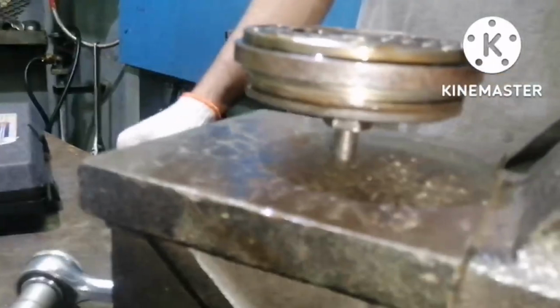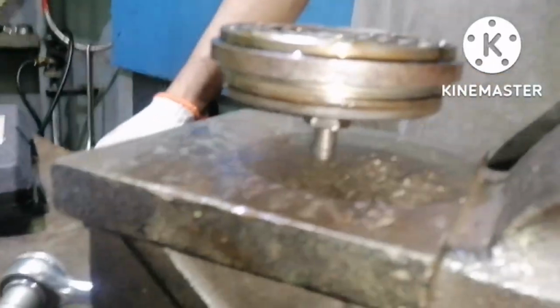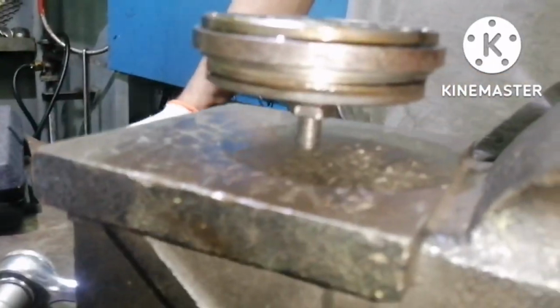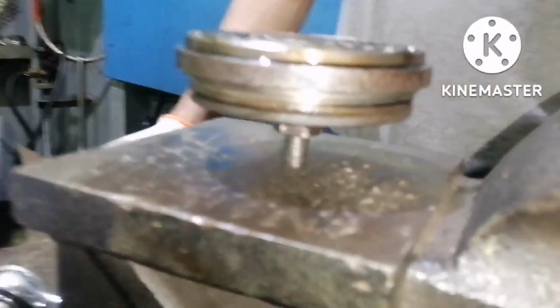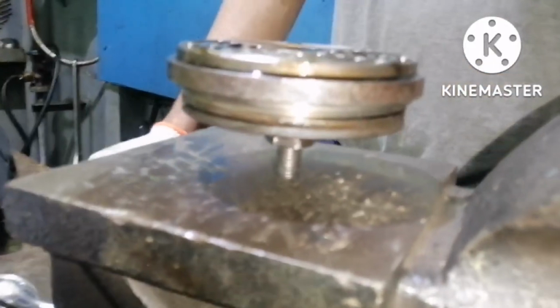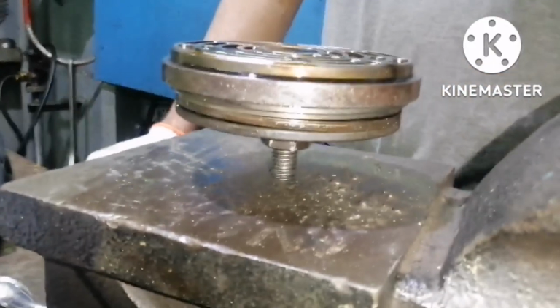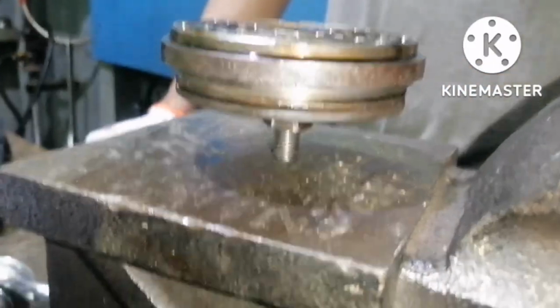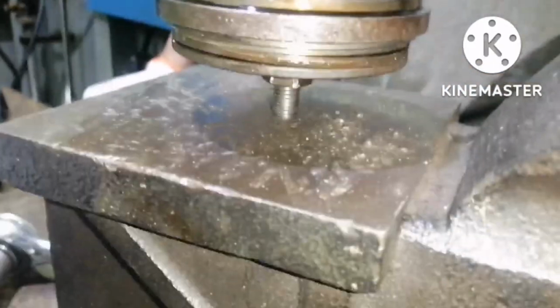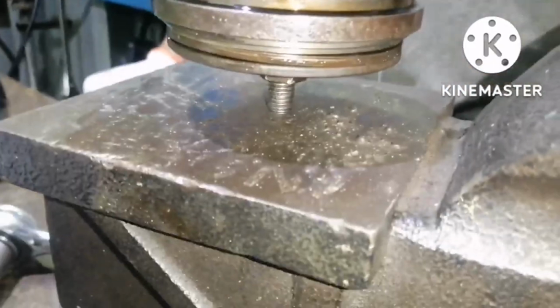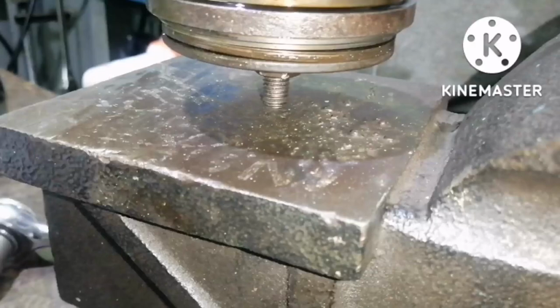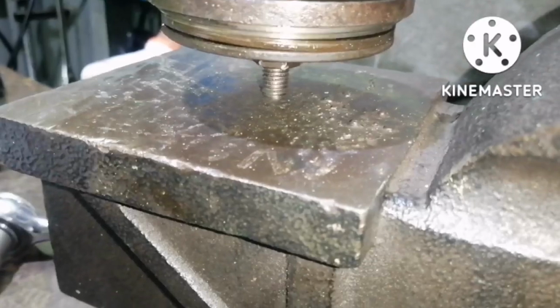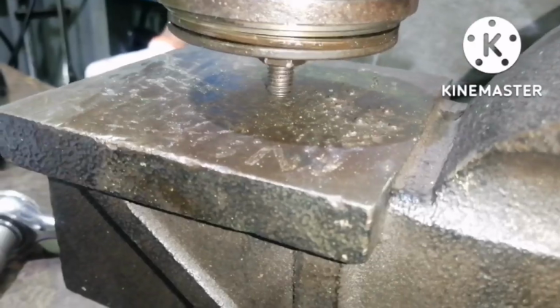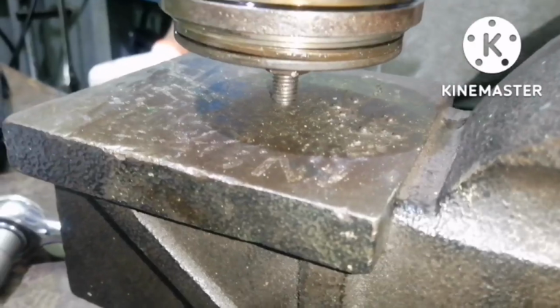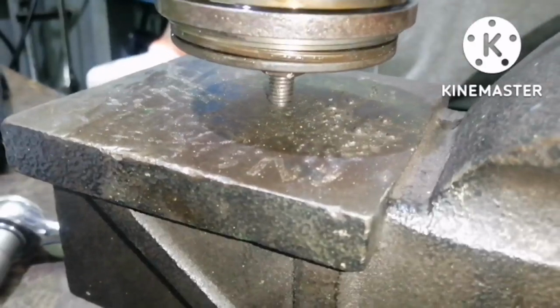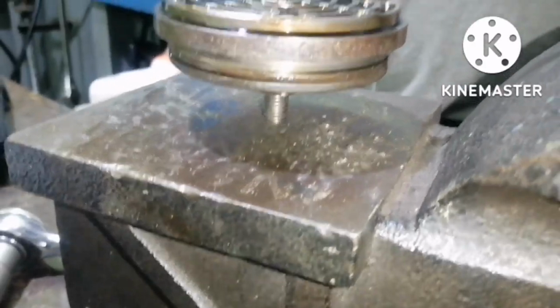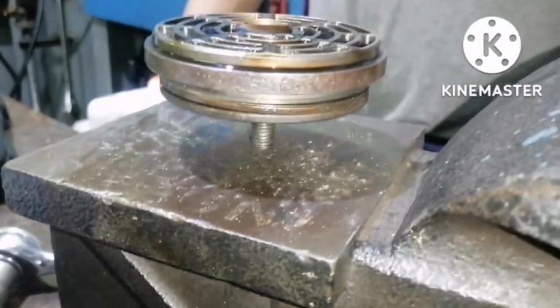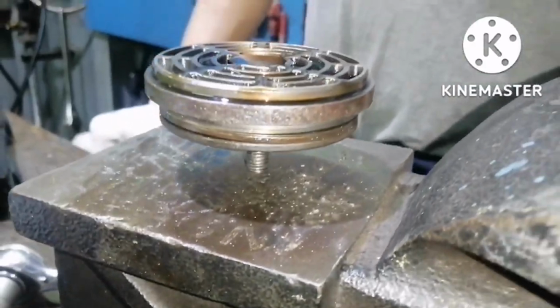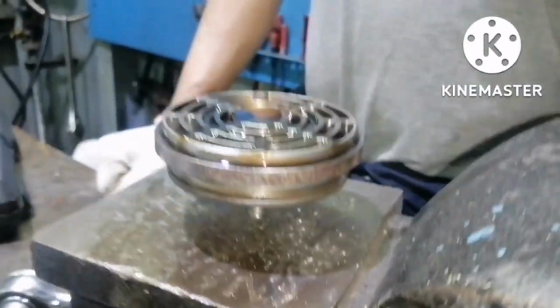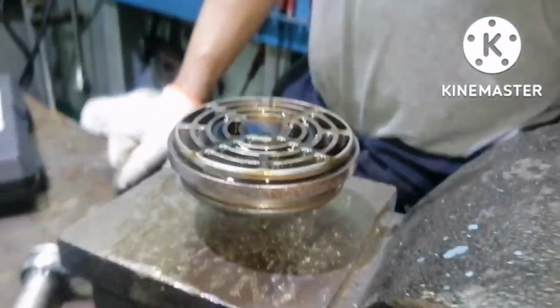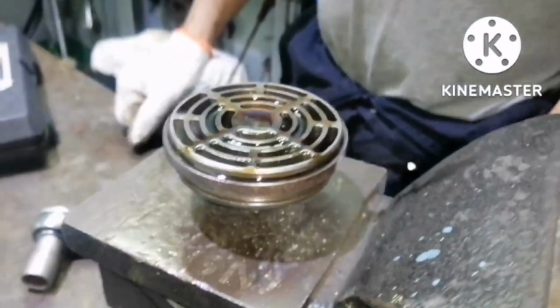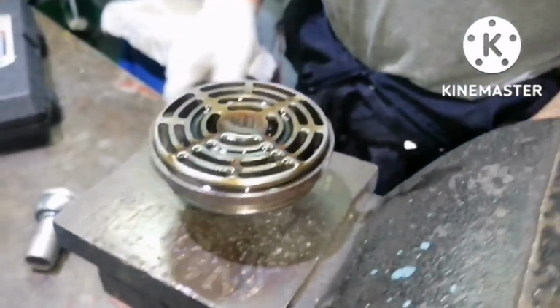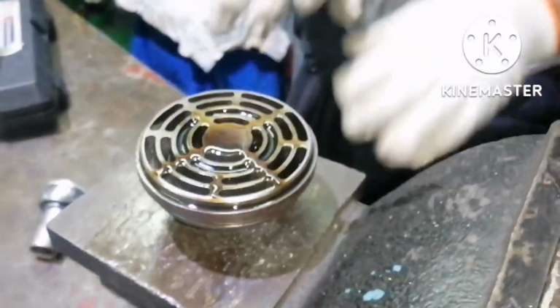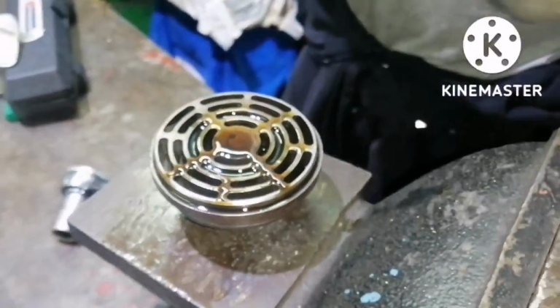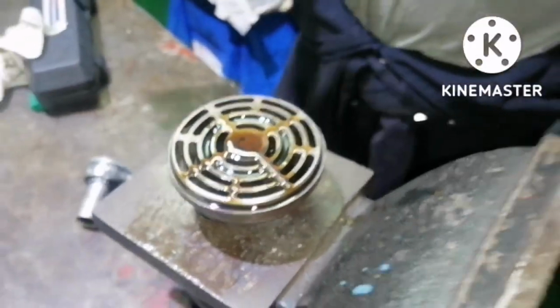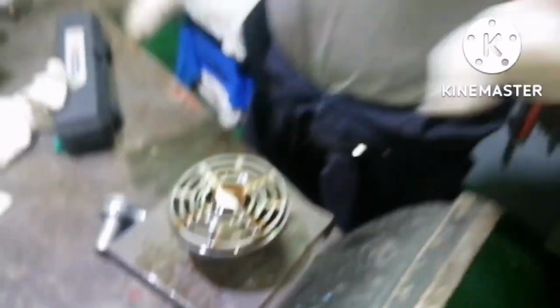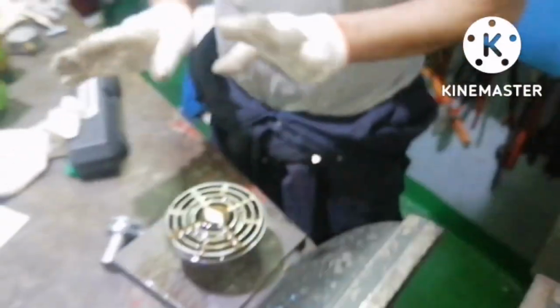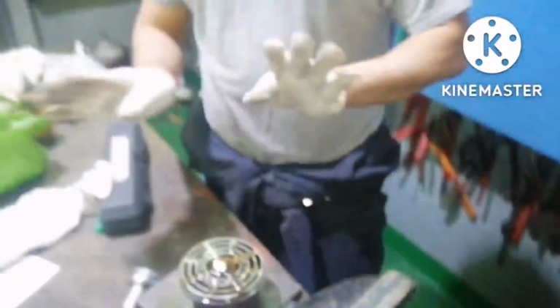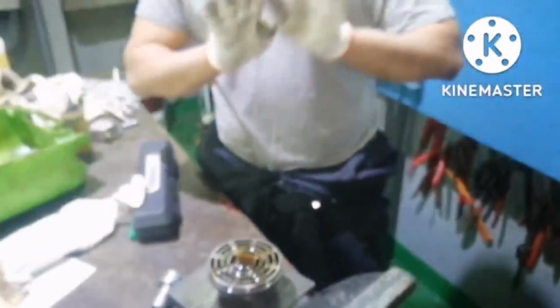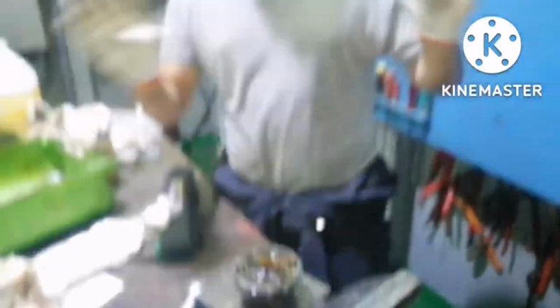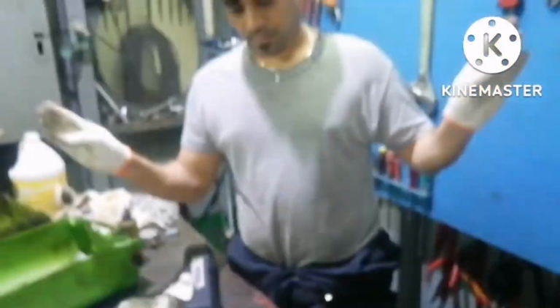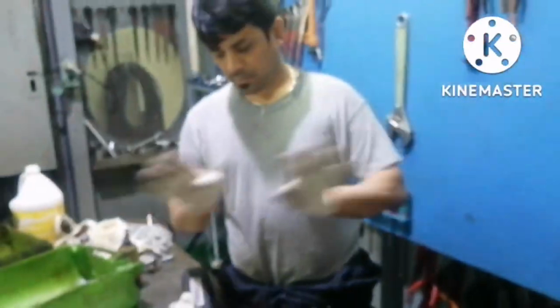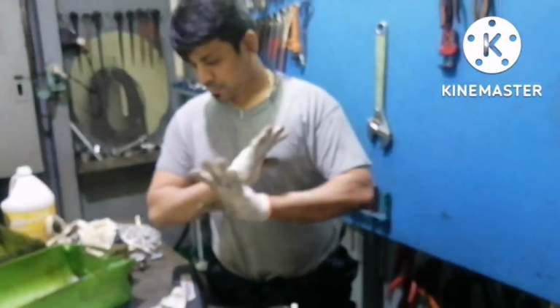You can see there is no leakage. This is how you do the leak test for air compressor valves.